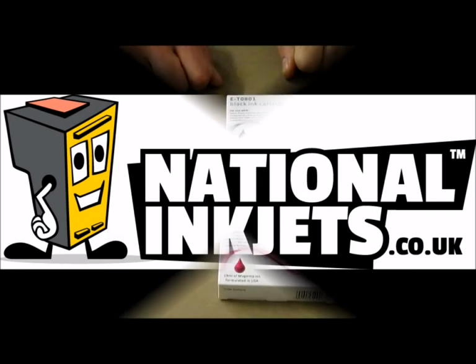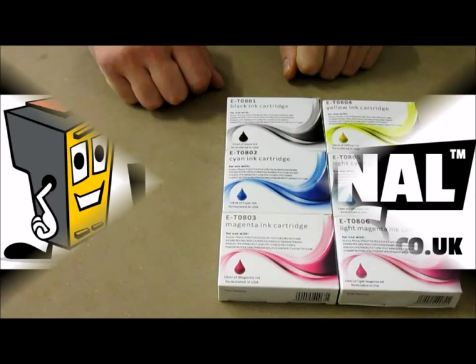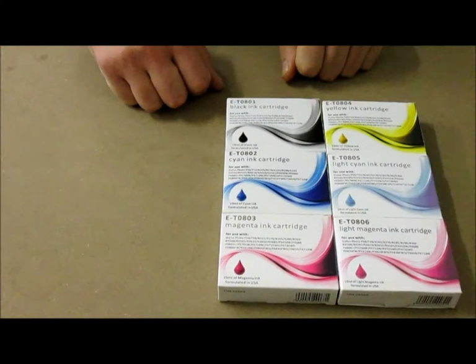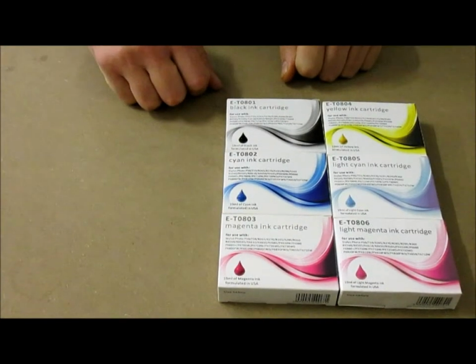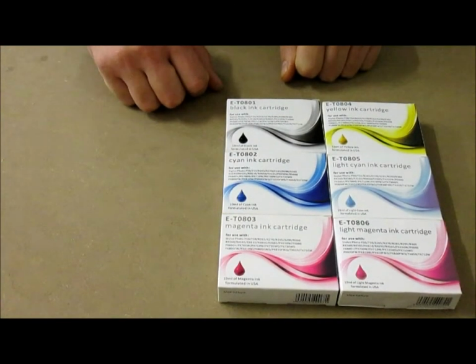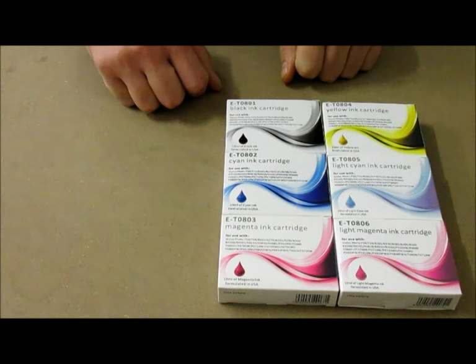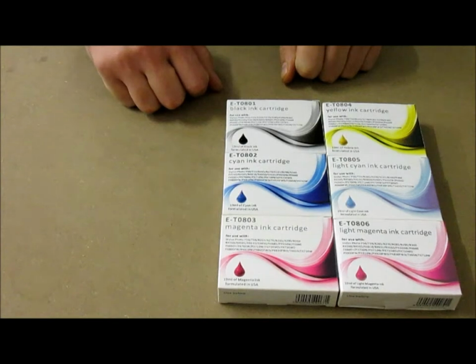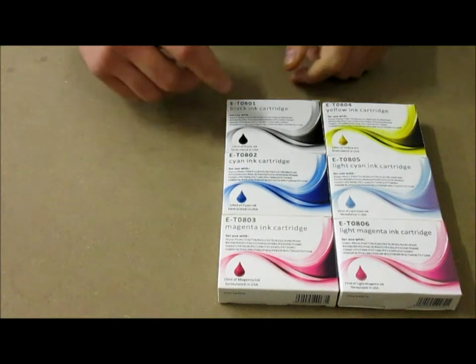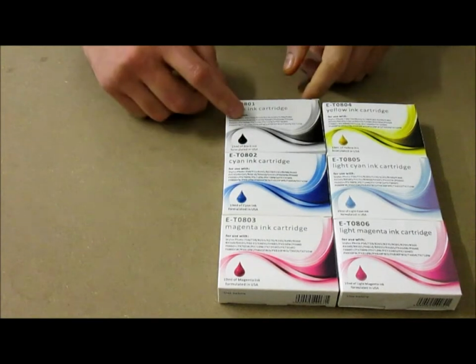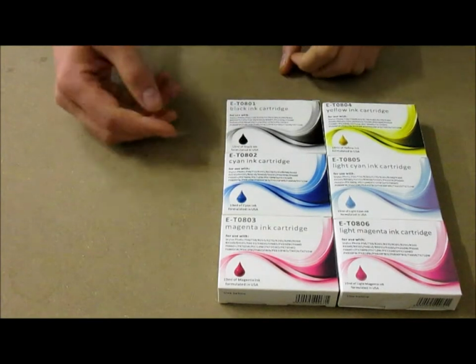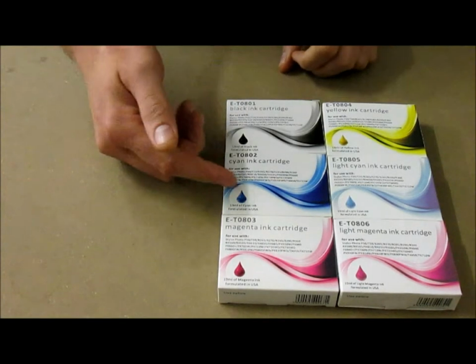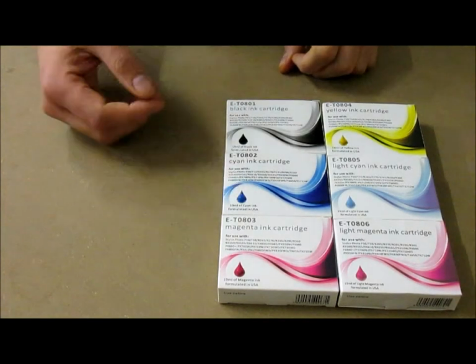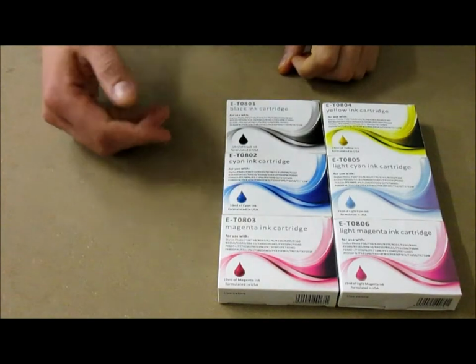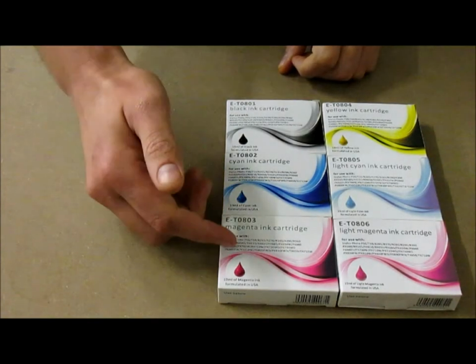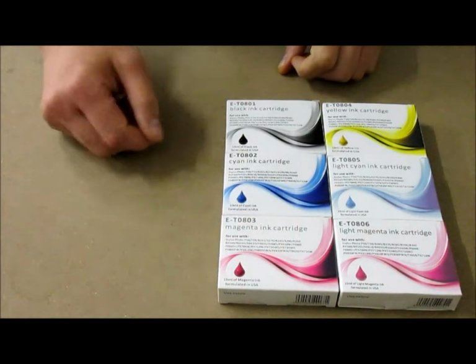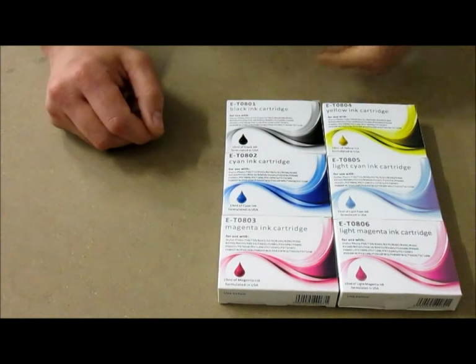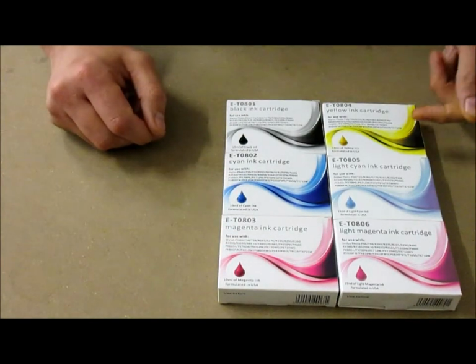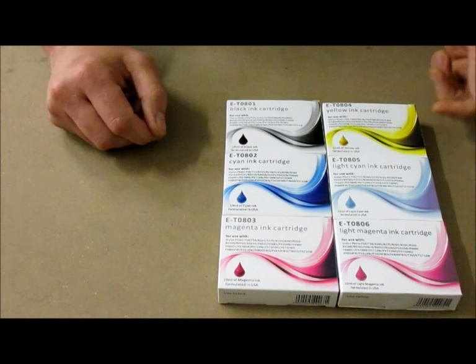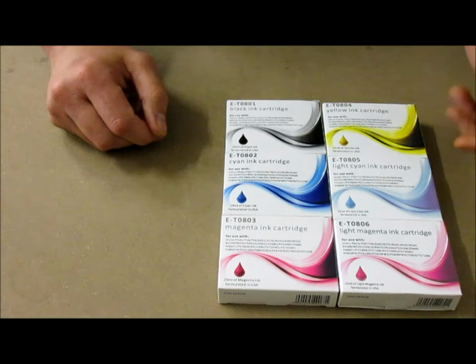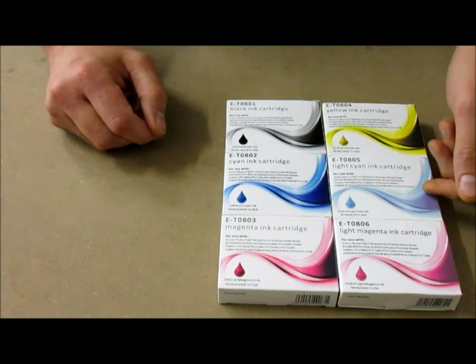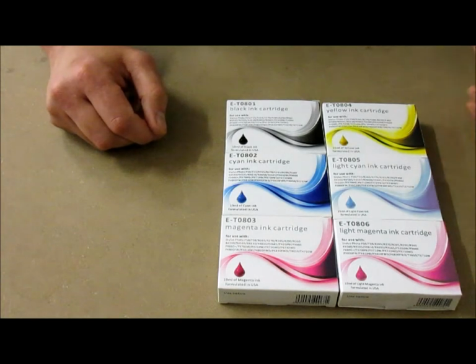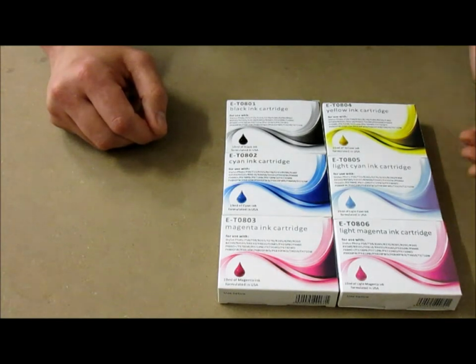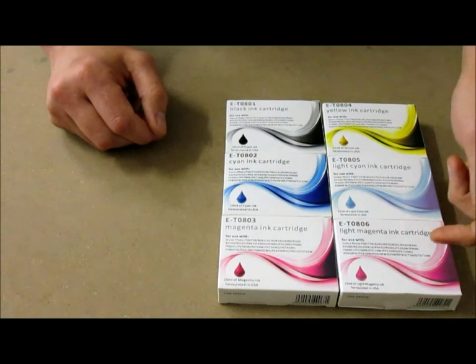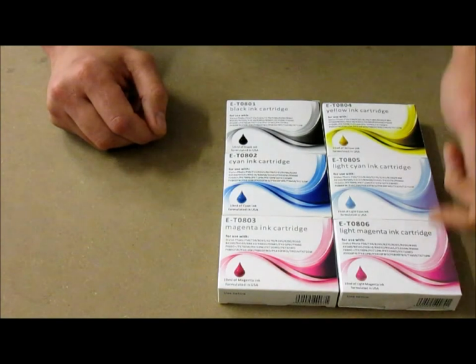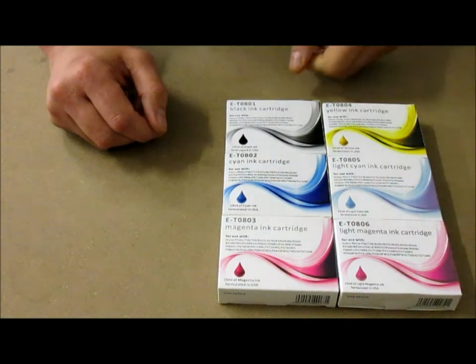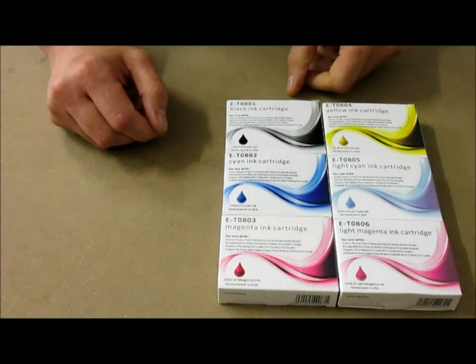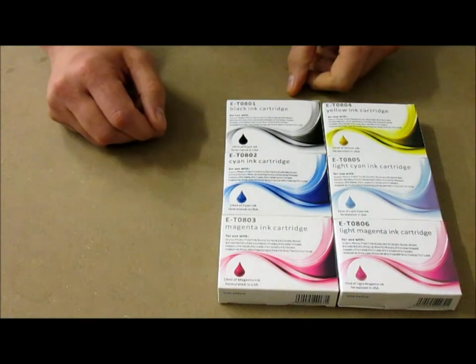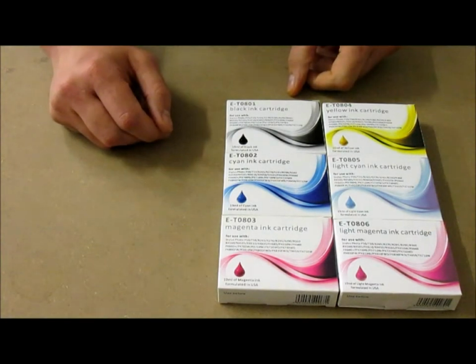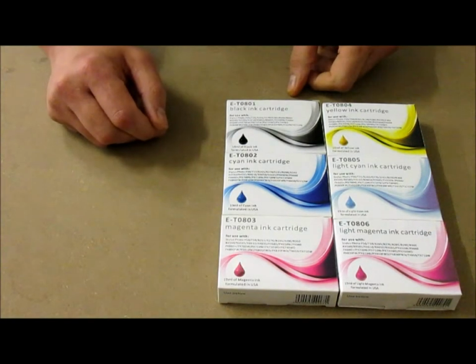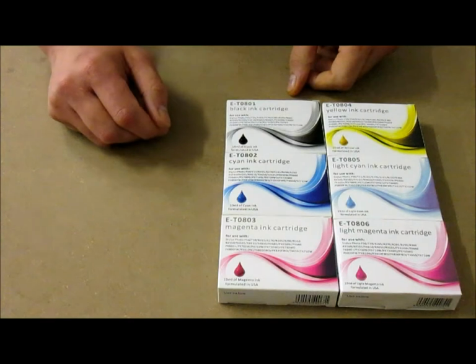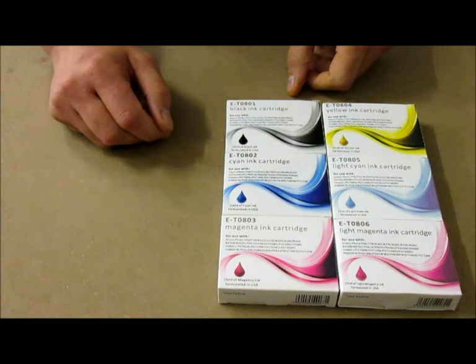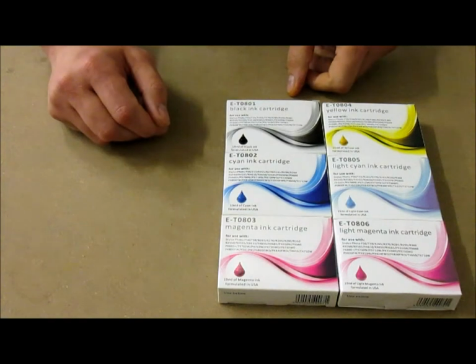Hello, I'm here today to talk about the Epsom compatible range T0801, T0802, T0803, T0804, T0805 and T0806 cartridges, also known as the Epsom Hummingbird.